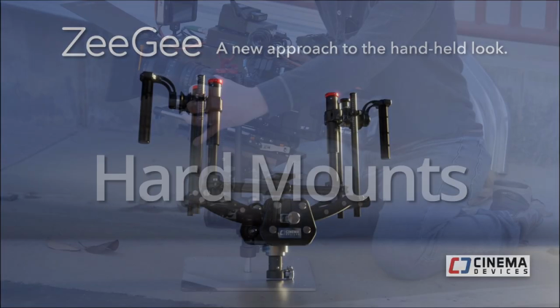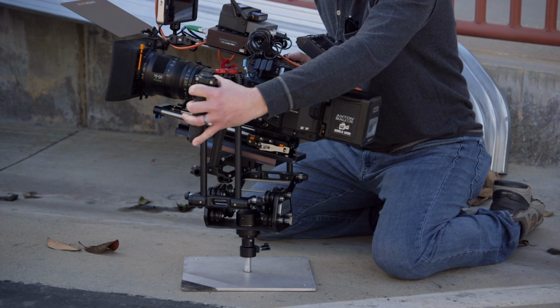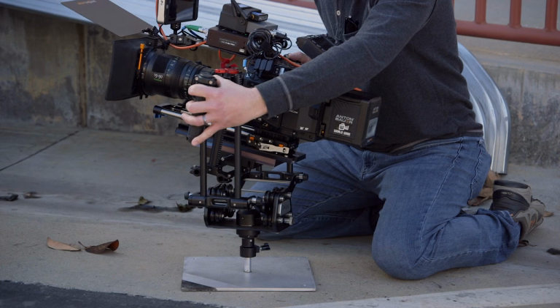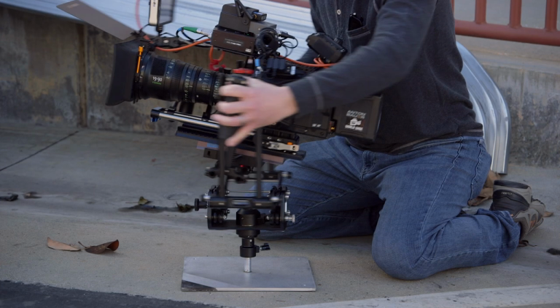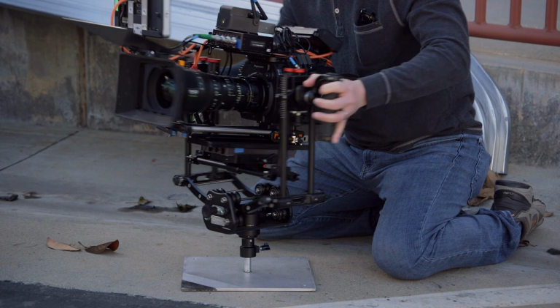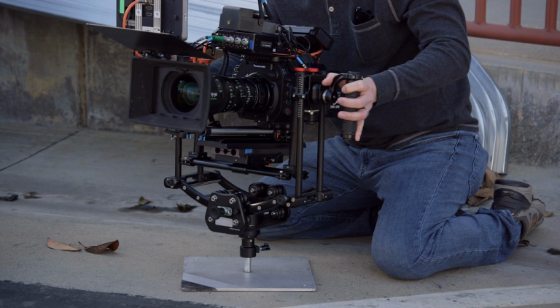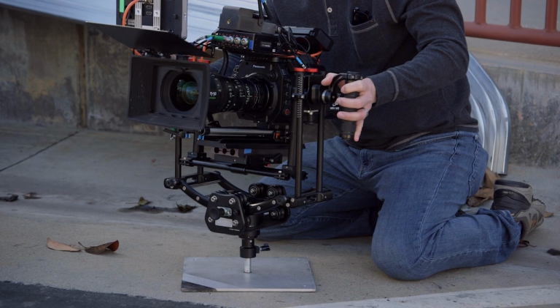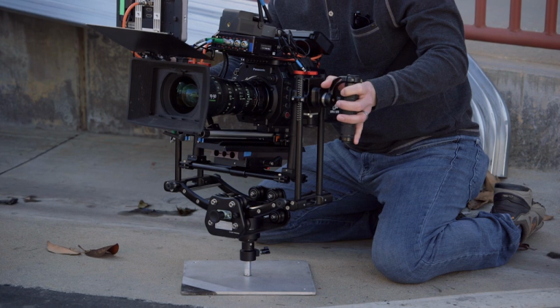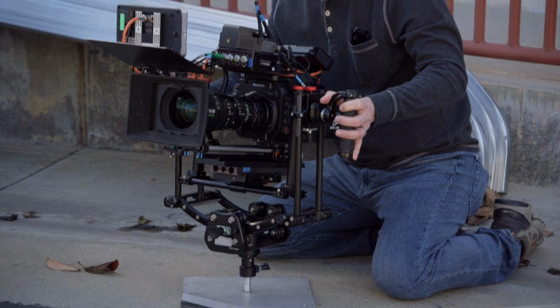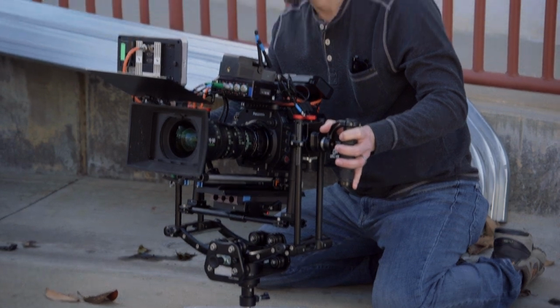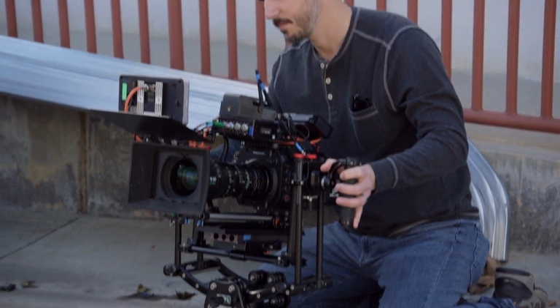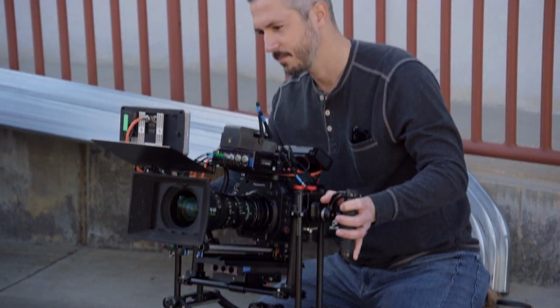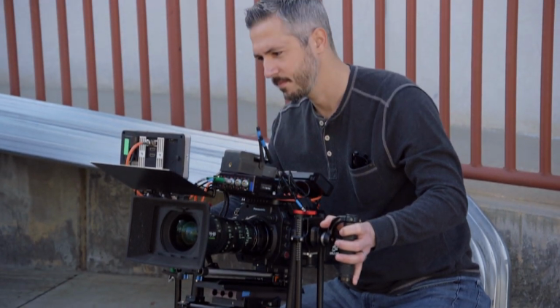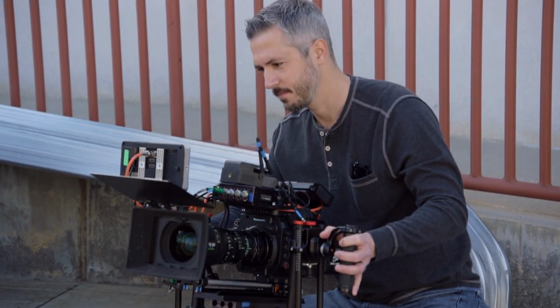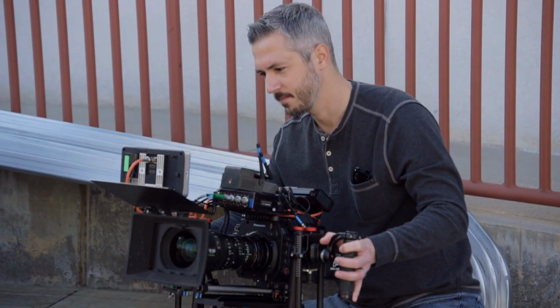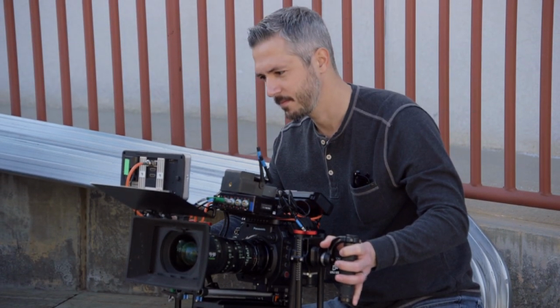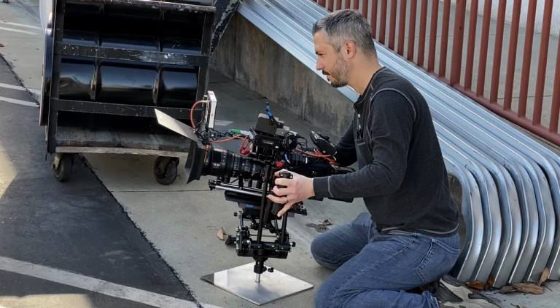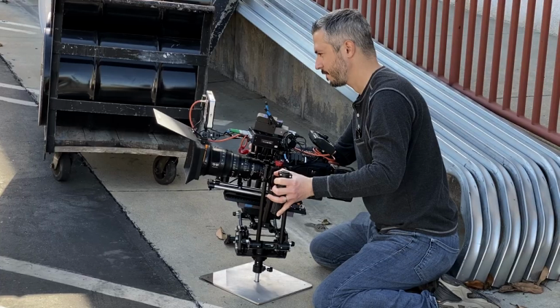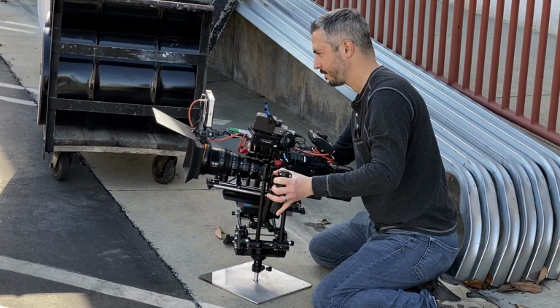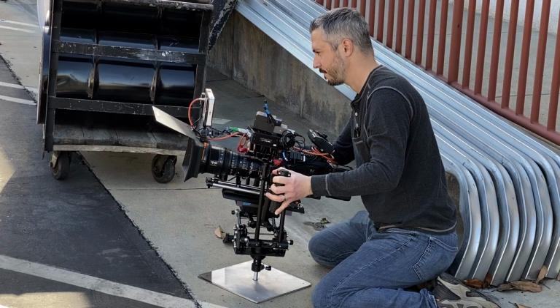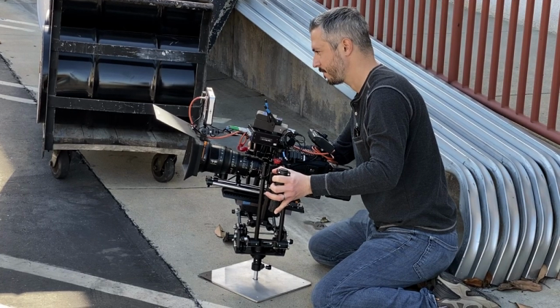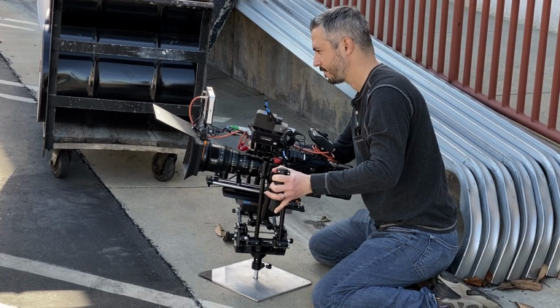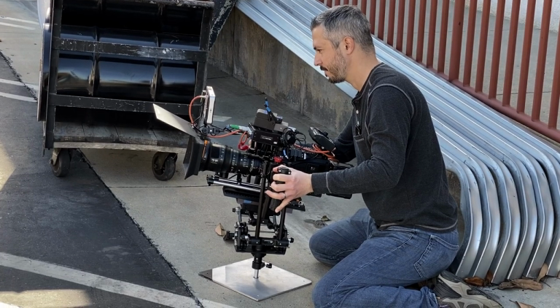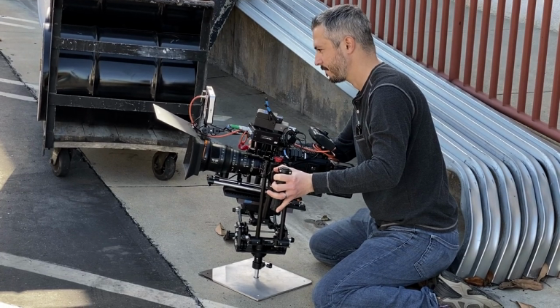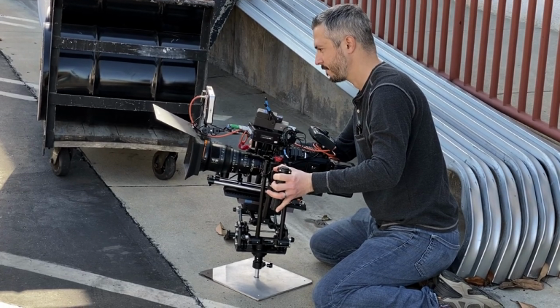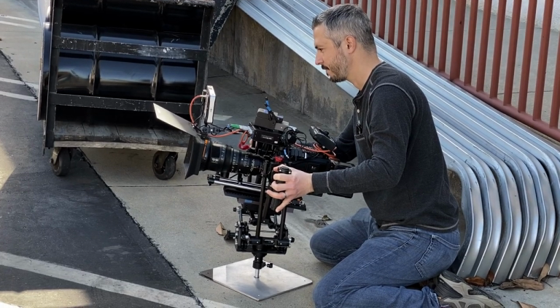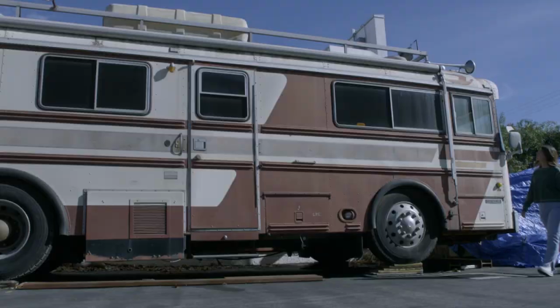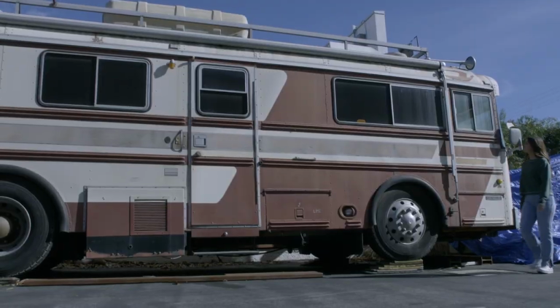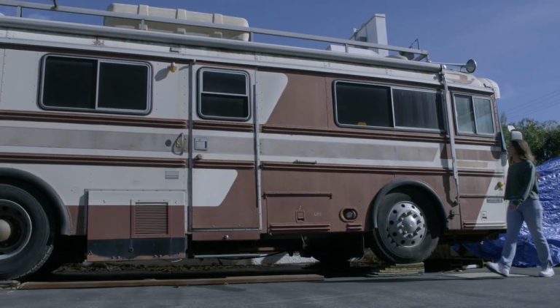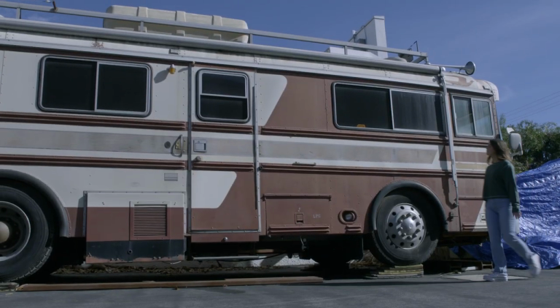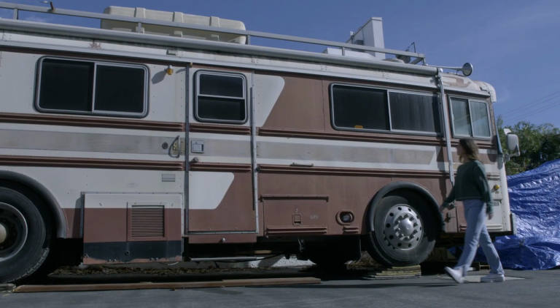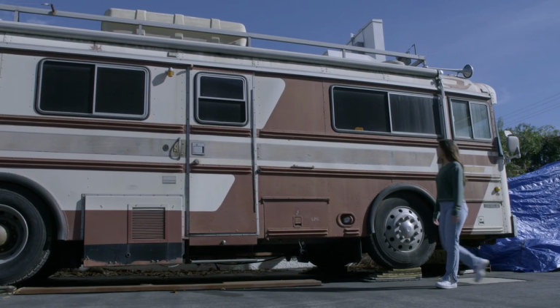The base of the ZG mounts to any five-eighths pin, so it can be quickly moved between shooting modes. For this scene we are starting out on the deck to achieve a low wide shot.